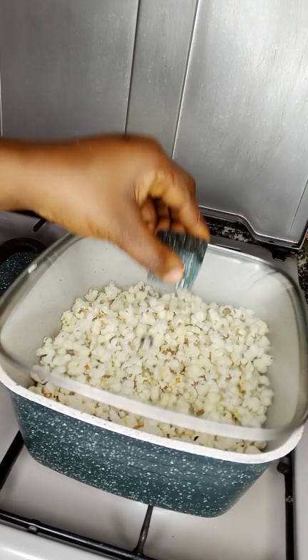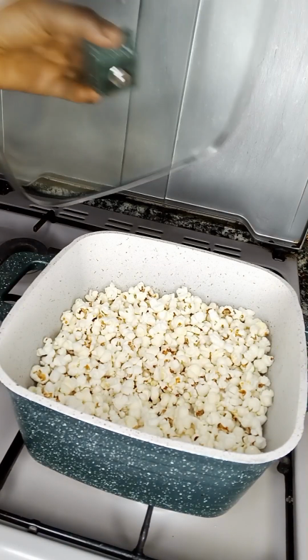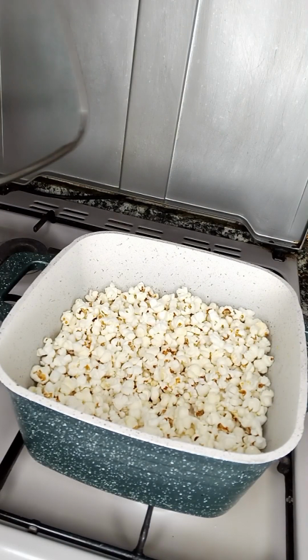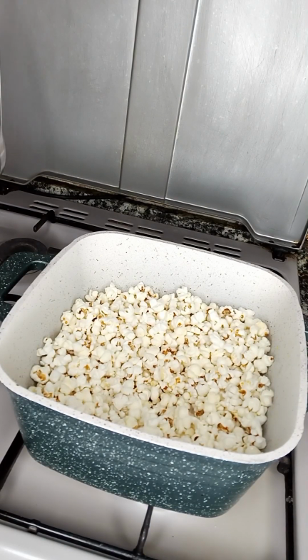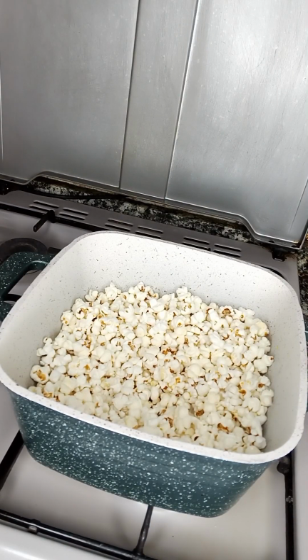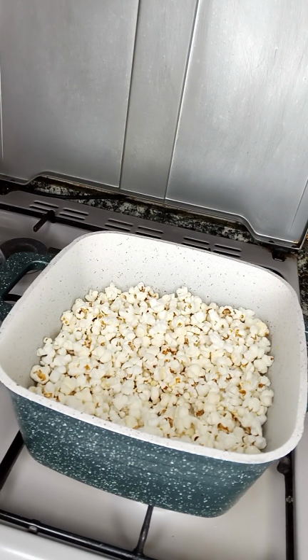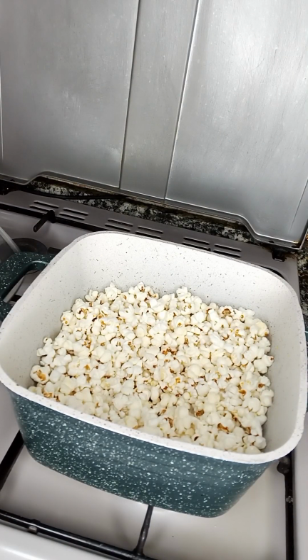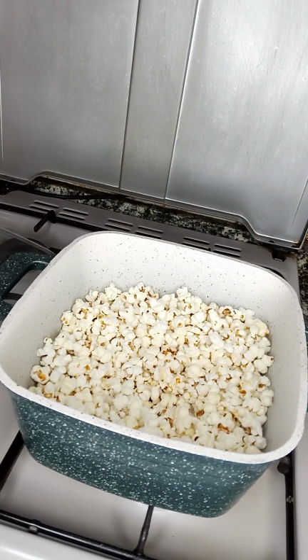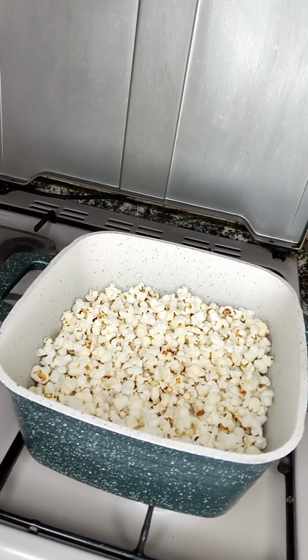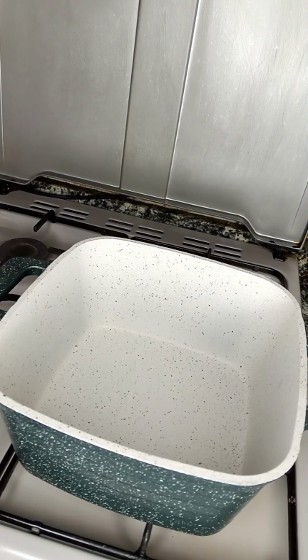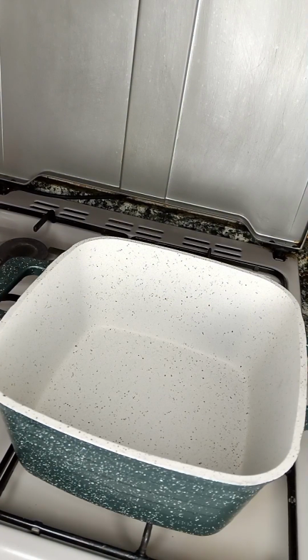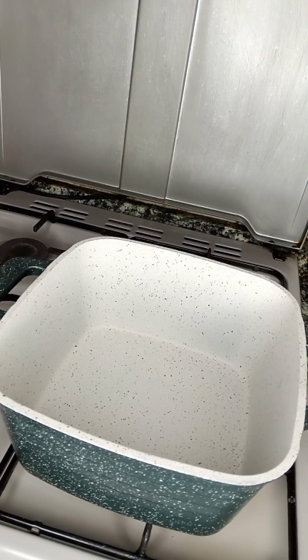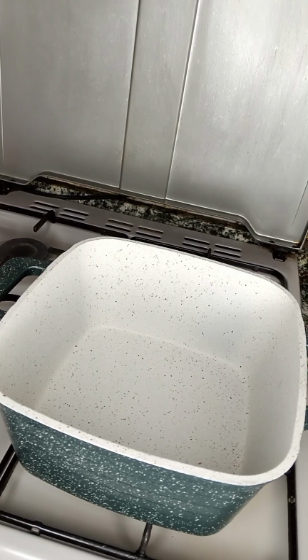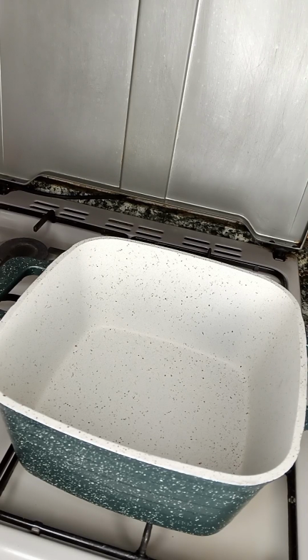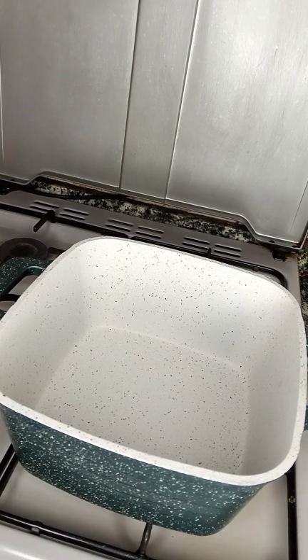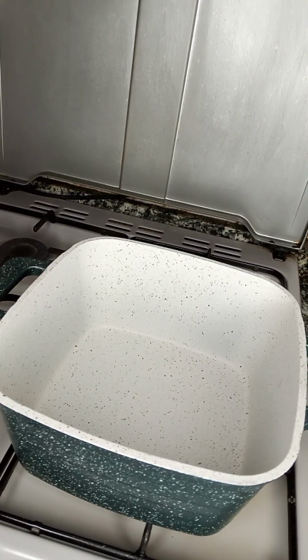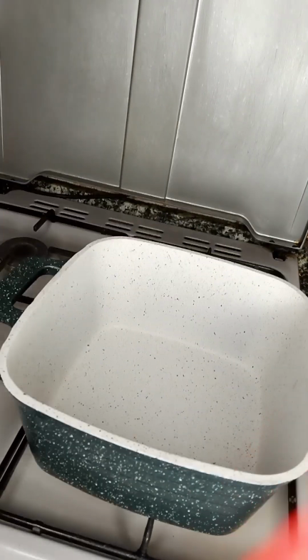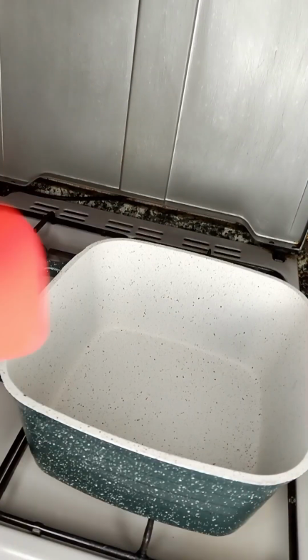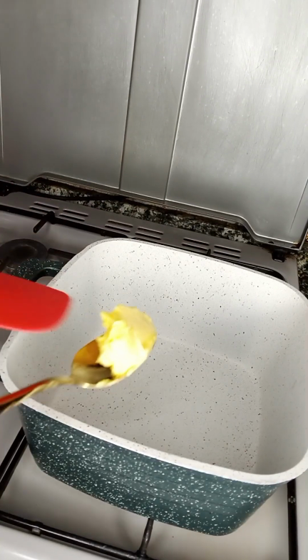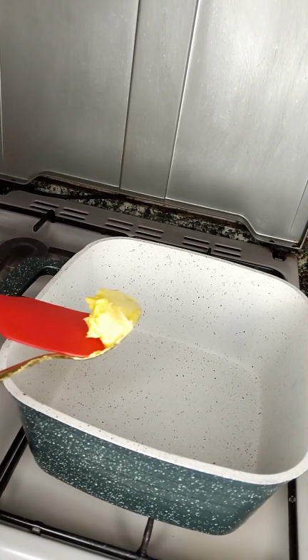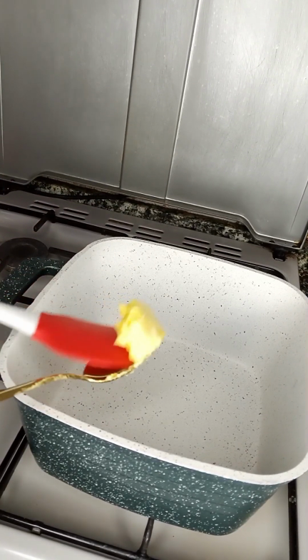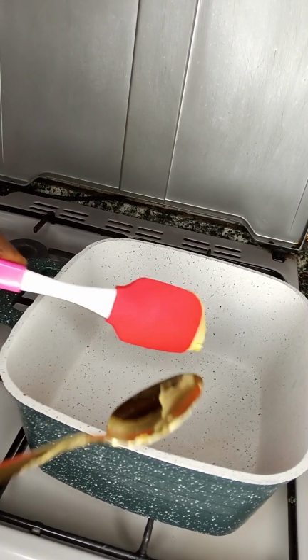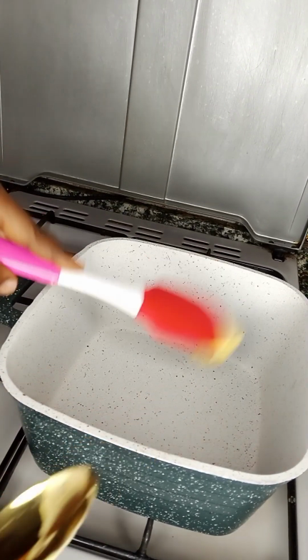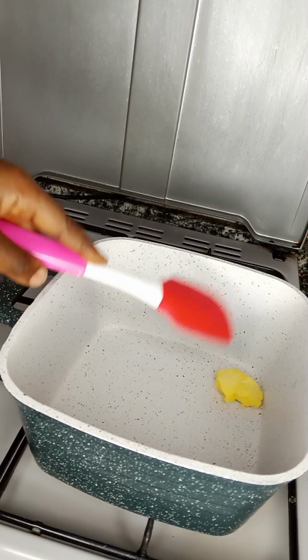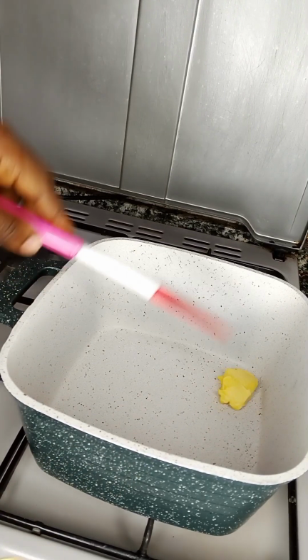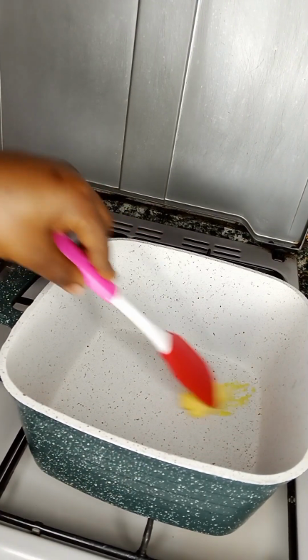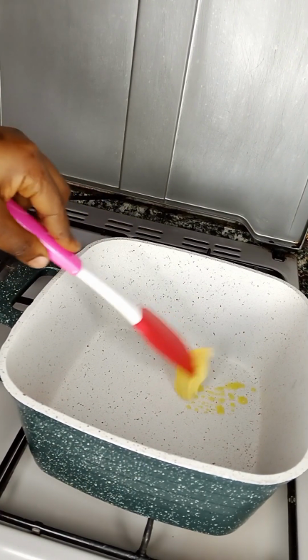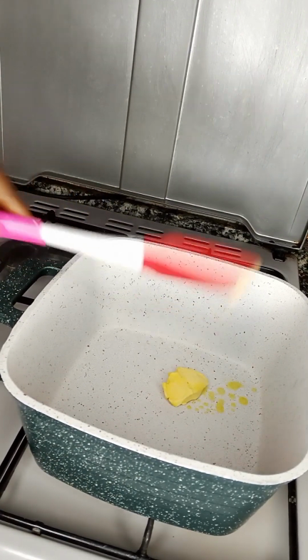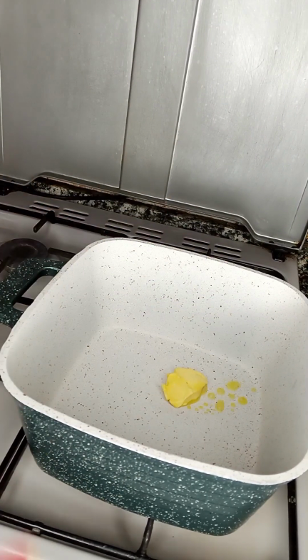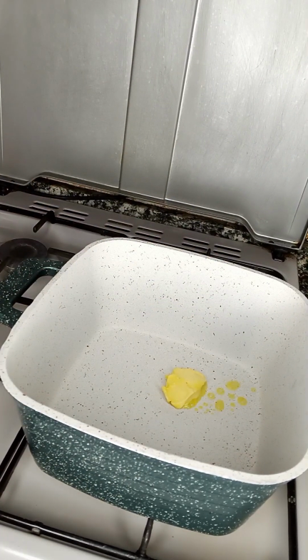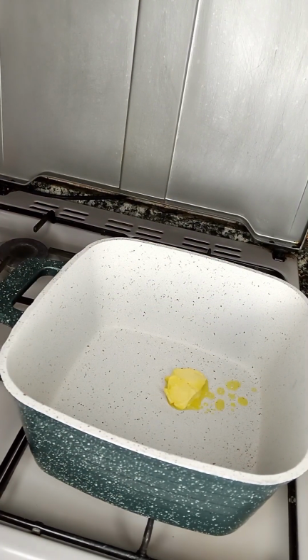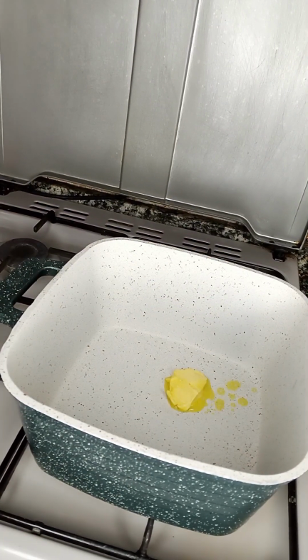This milk popcorn is the best that there is! Hello guys, and welcome back to my channel. Today I'm going to show you how to make this yummy popcorn. Let's do that, shall we? So I'm going to melt 20 grams of butter in my saucepan.